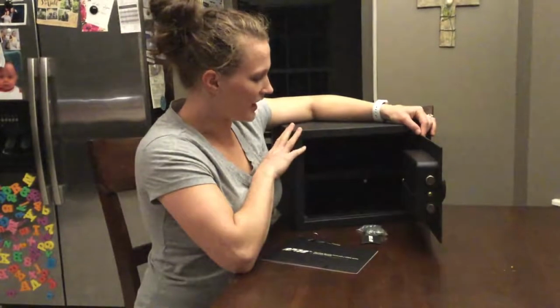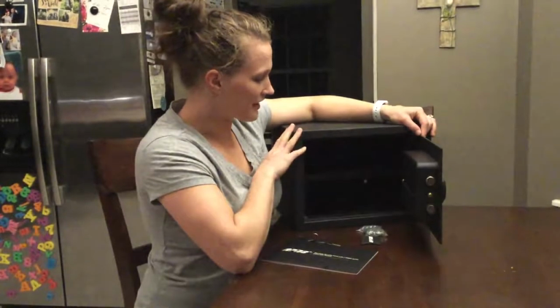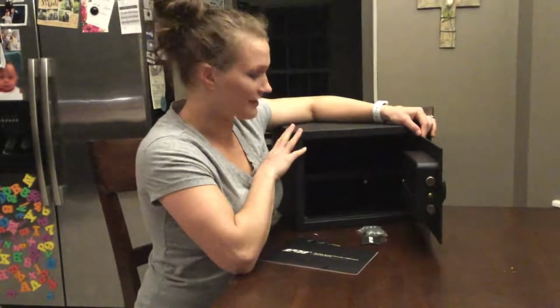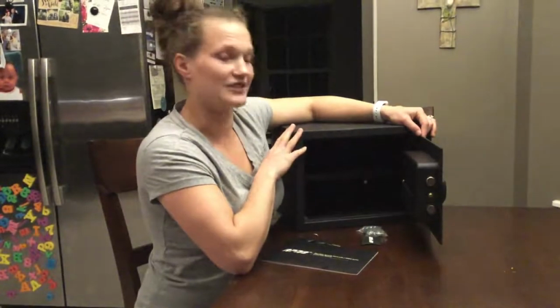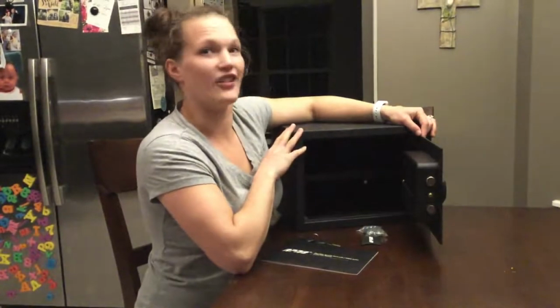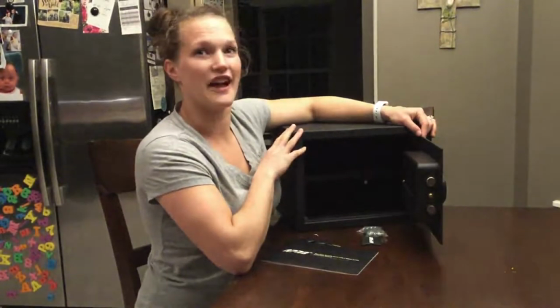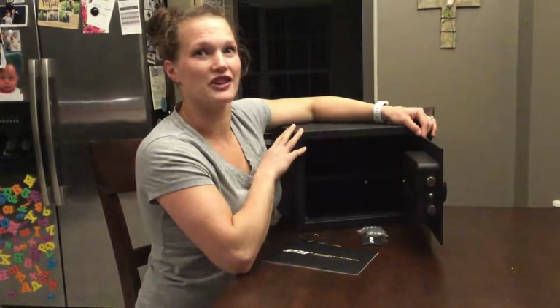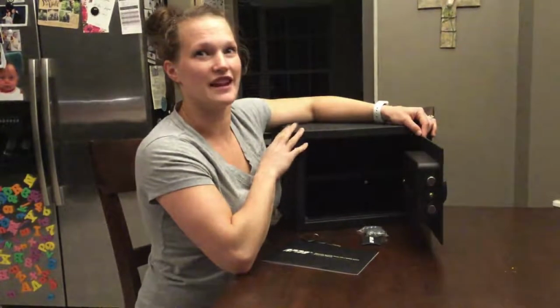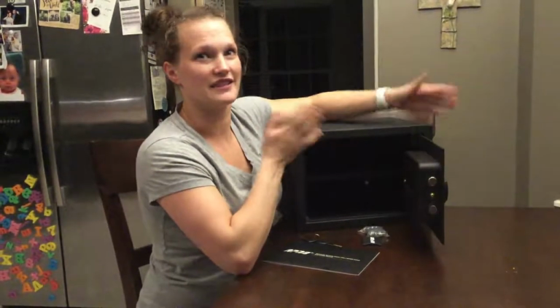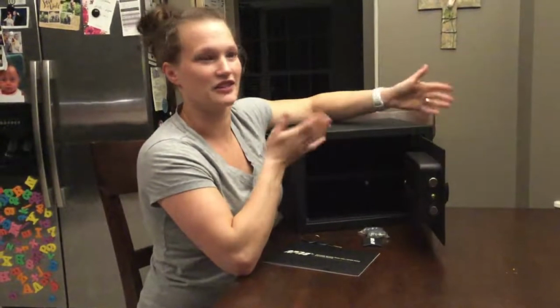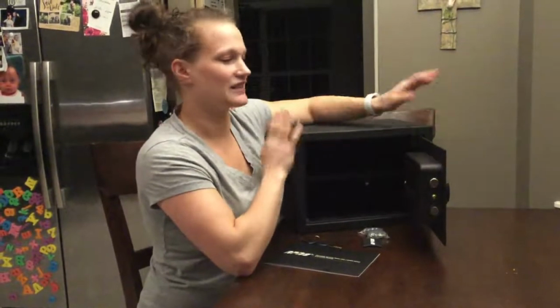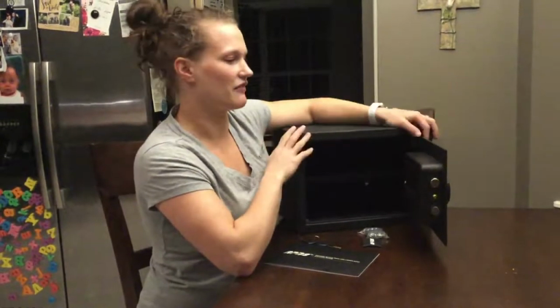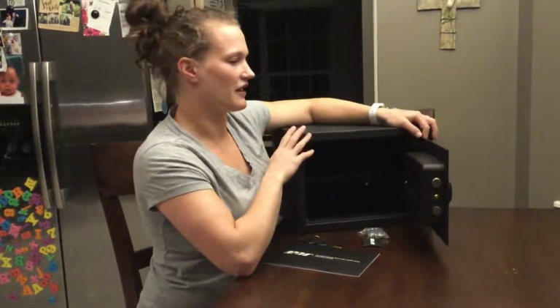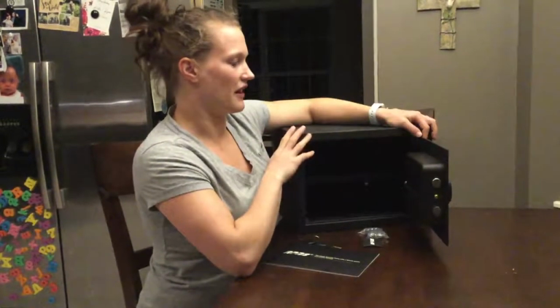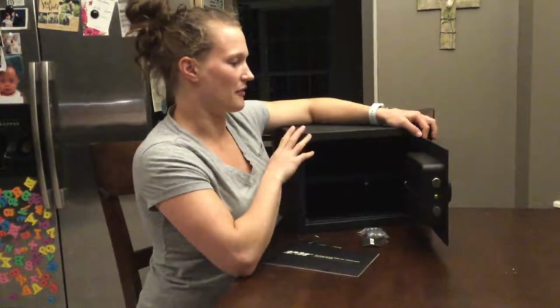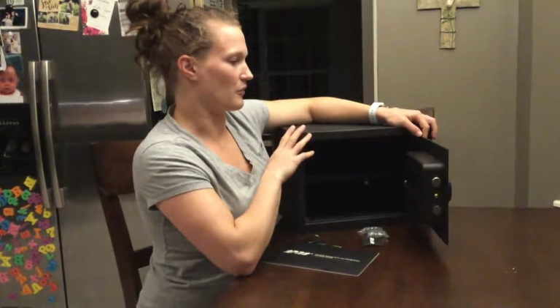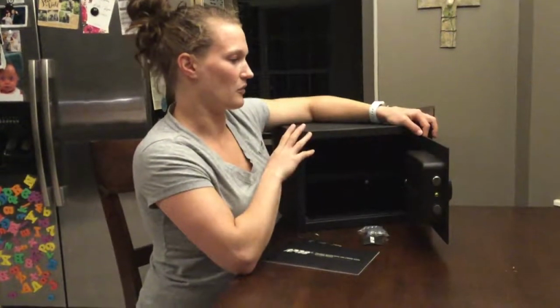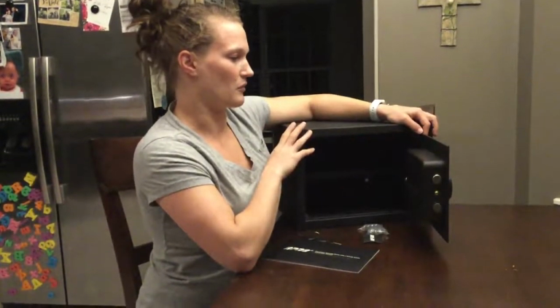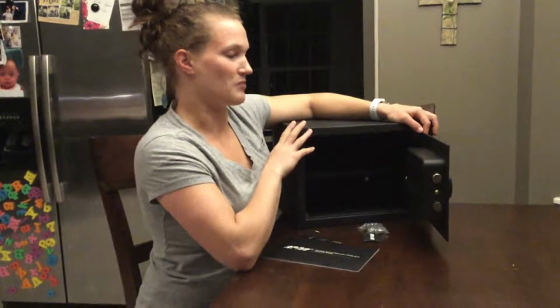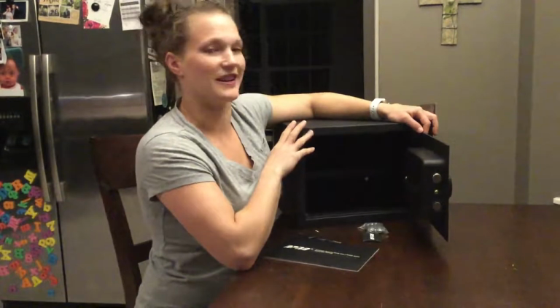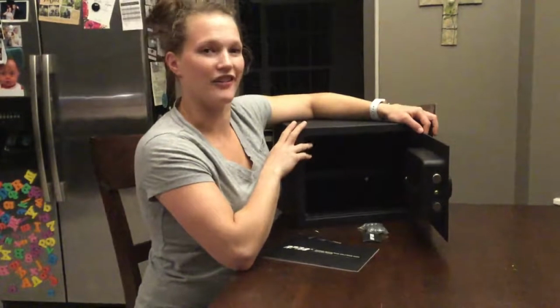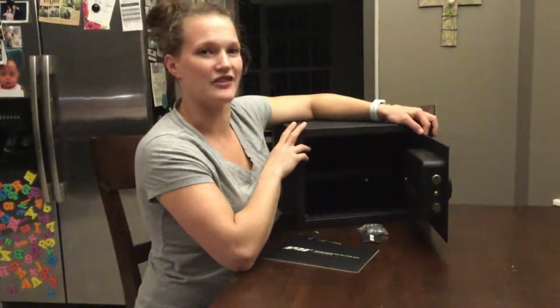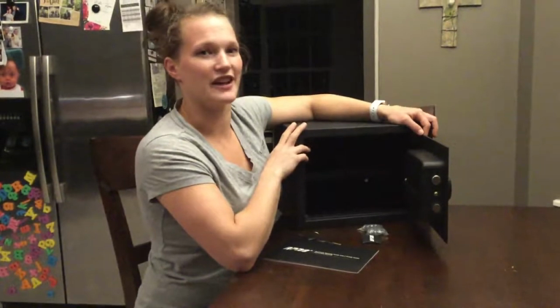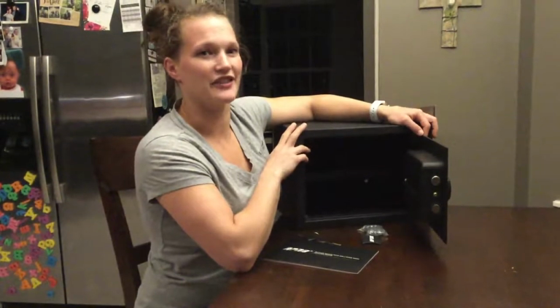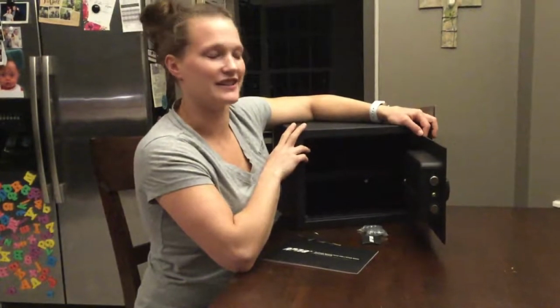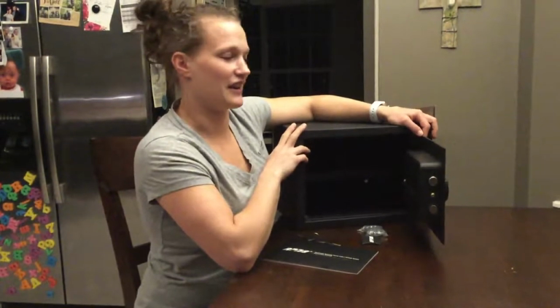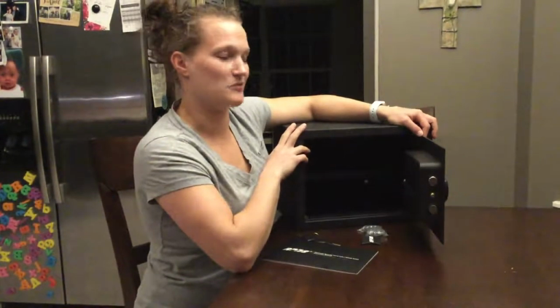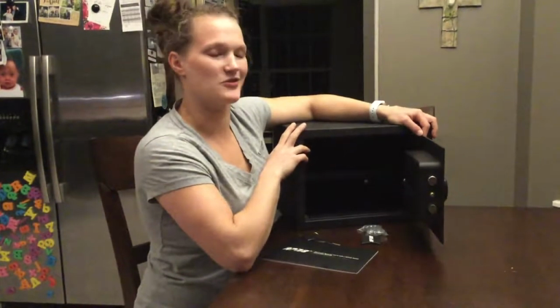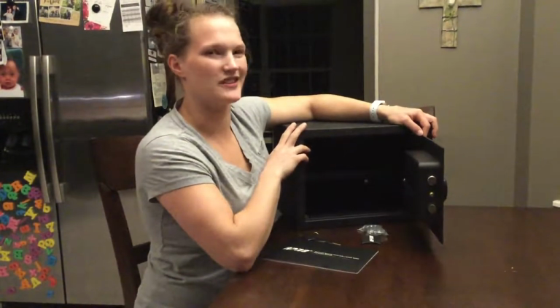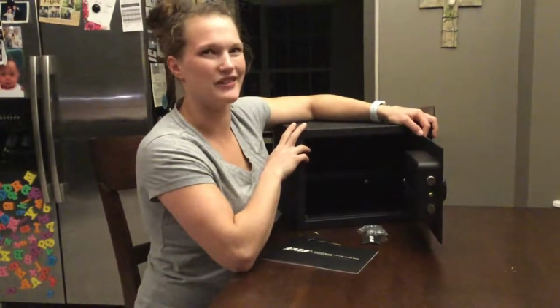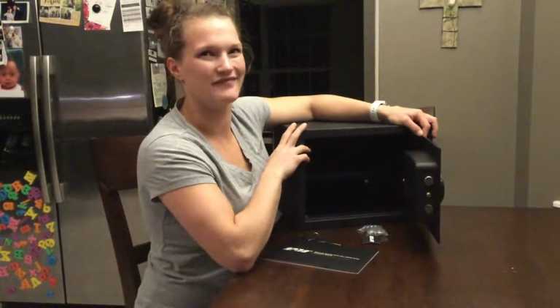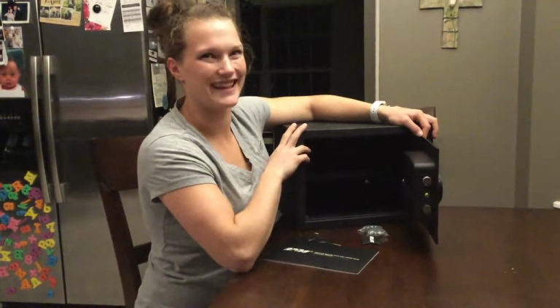I think that's all I have for you today. This is a great safe. We plan to get a lot of use out of it and I hope you enjoy it as well. Thanks.